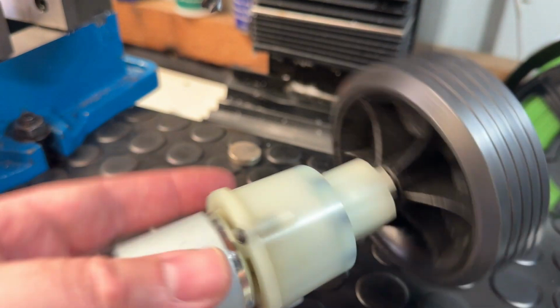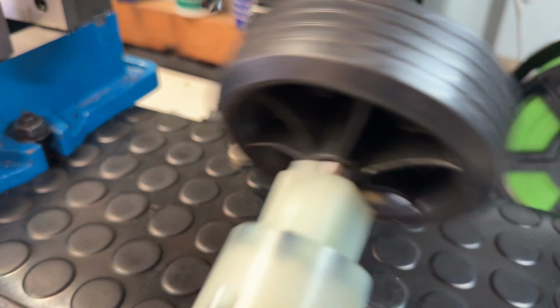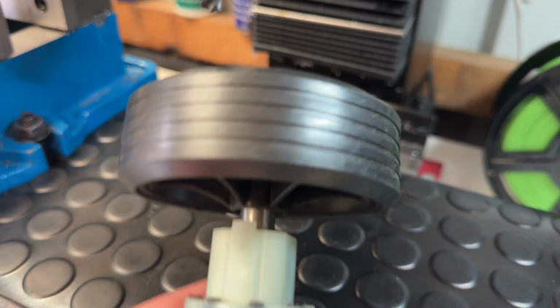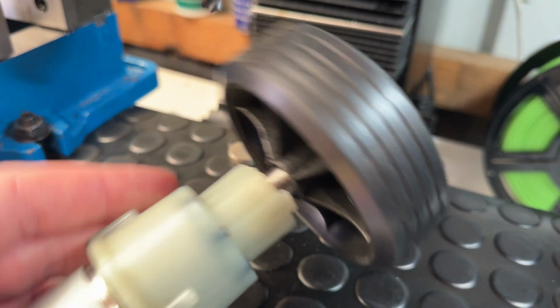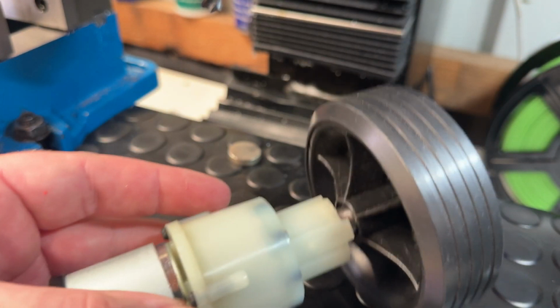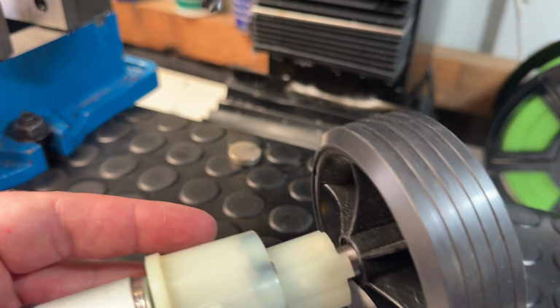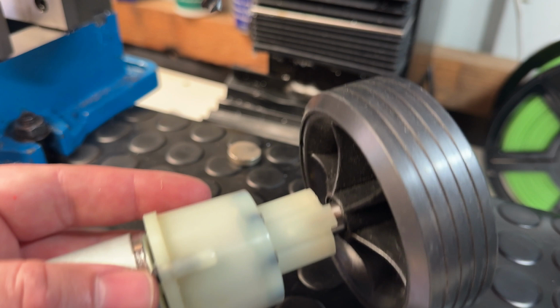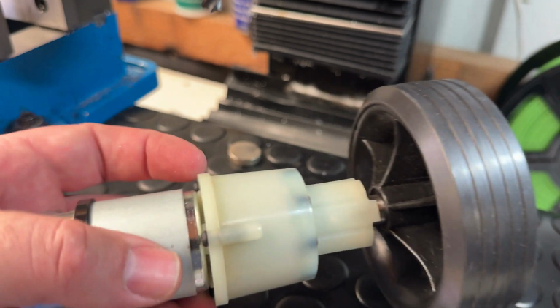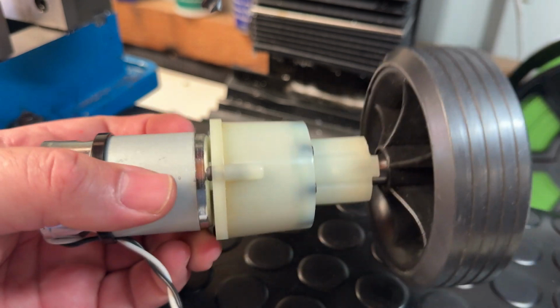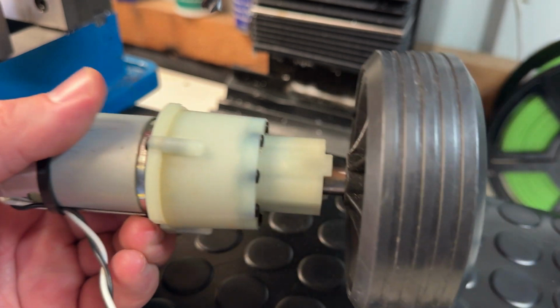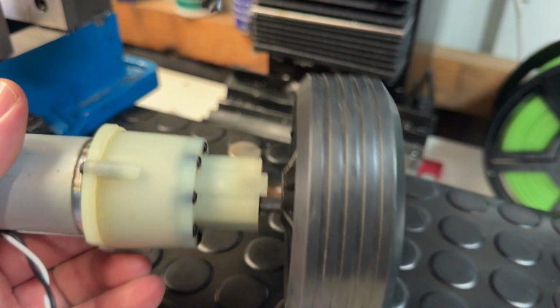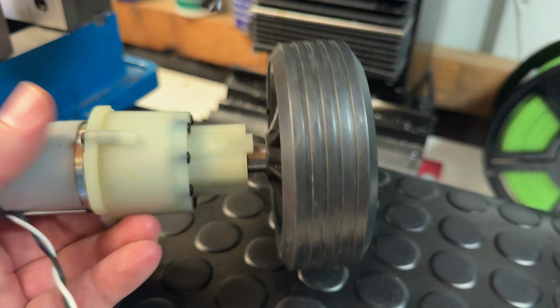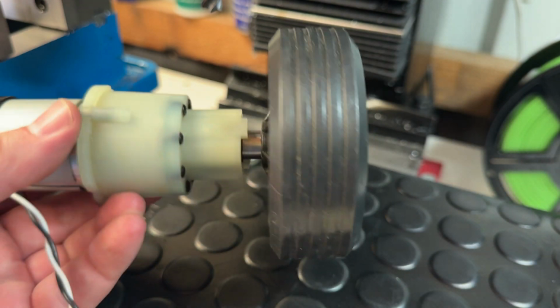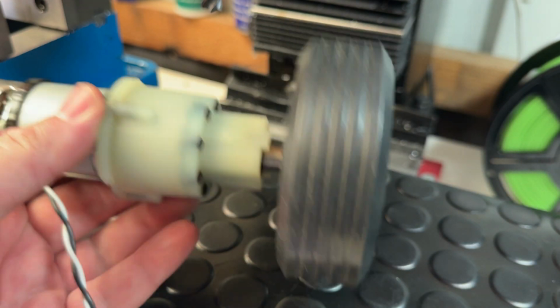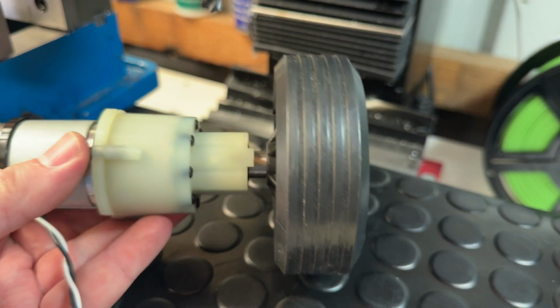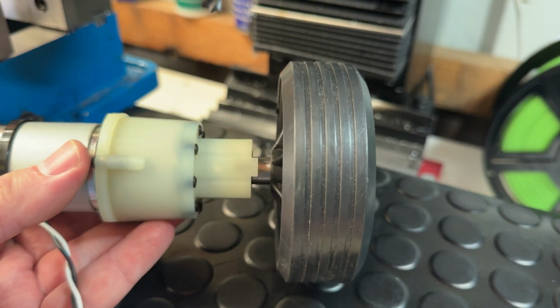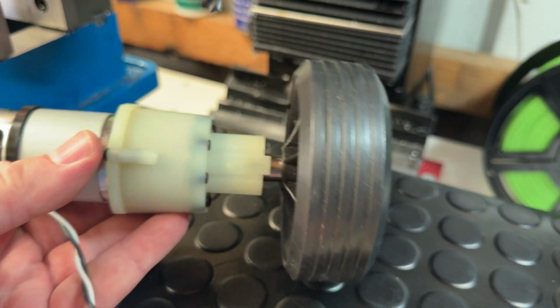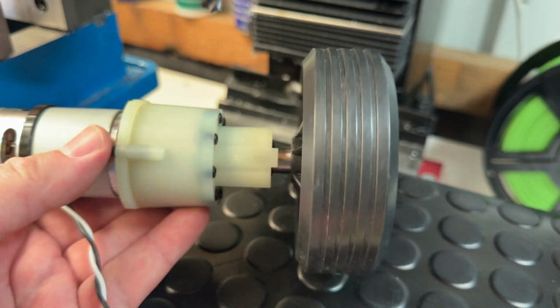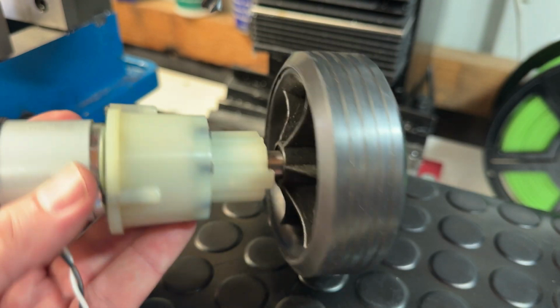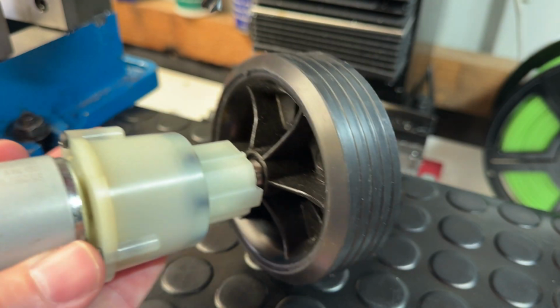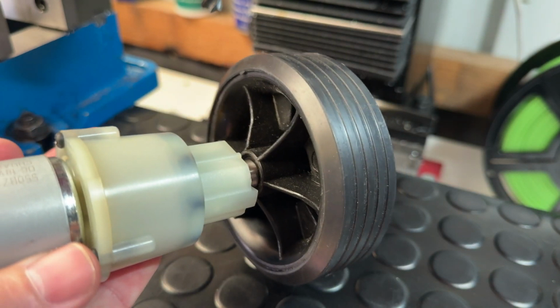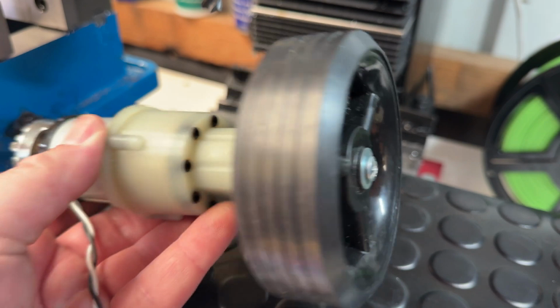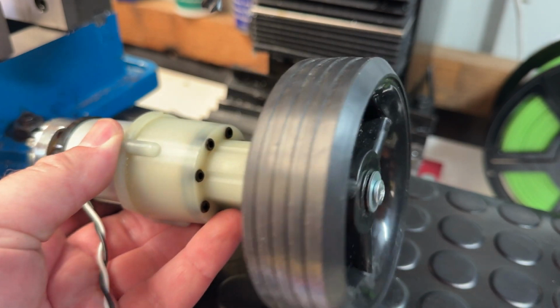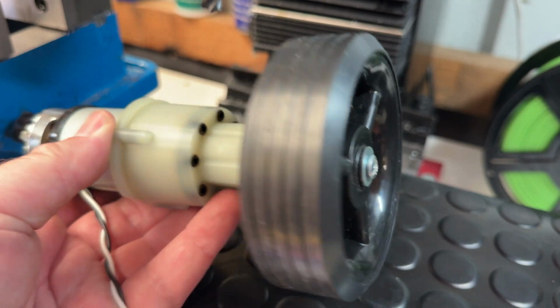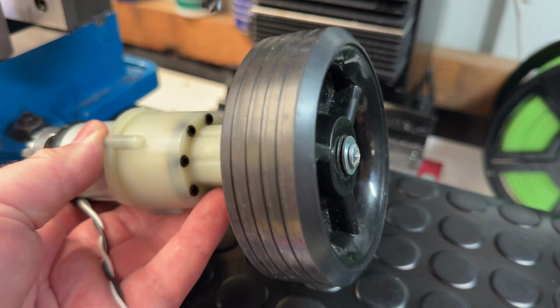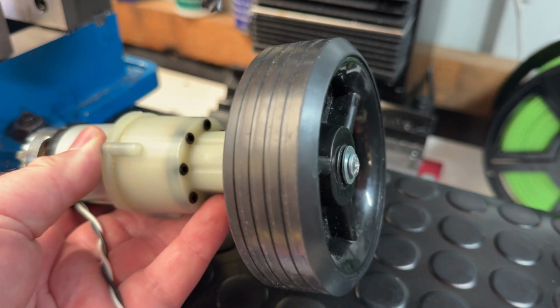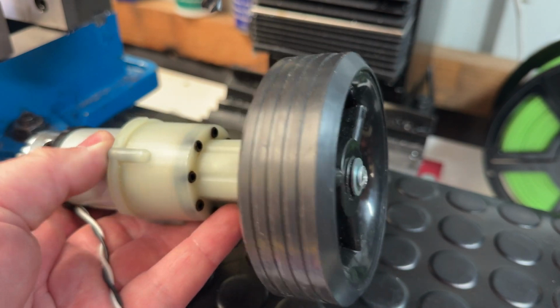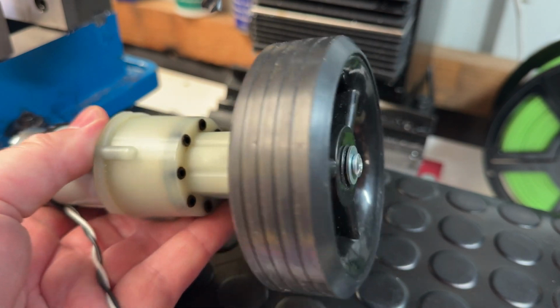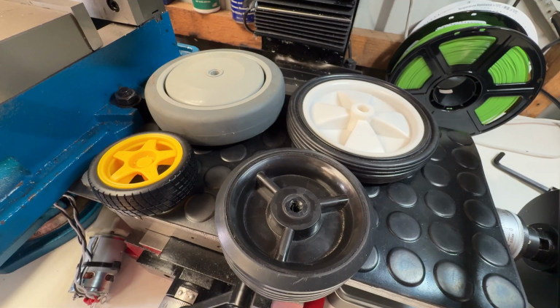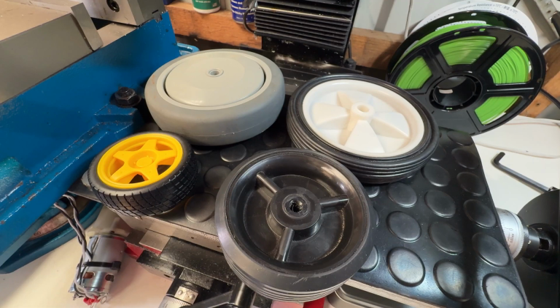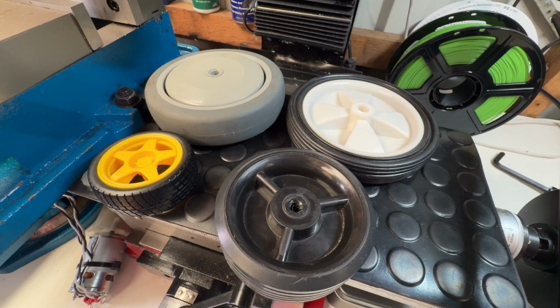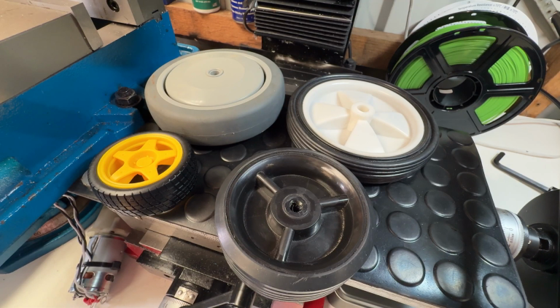This is a quick follow-up video where I'll show a simple method for attaching a wheel to the motor for use in your robotics or RC projects. The first step of course is going to be finding a wheel that is fit for the task.